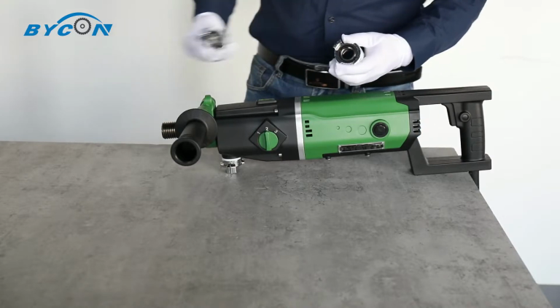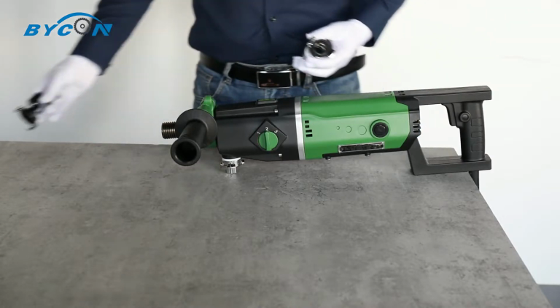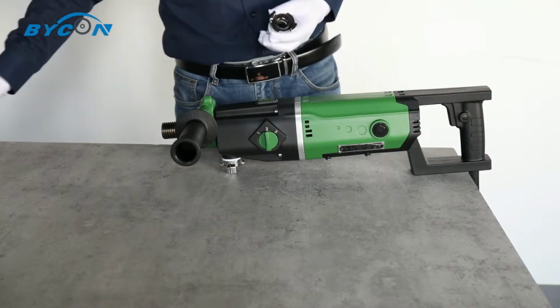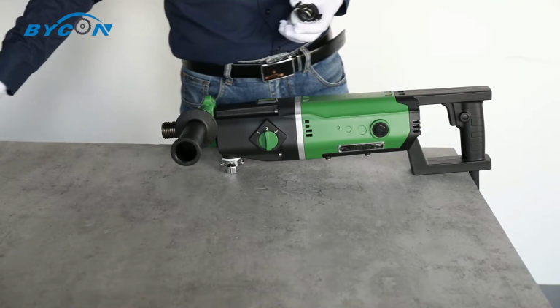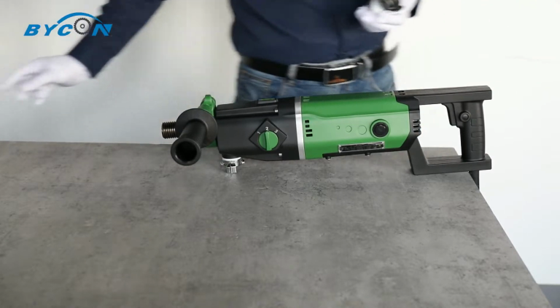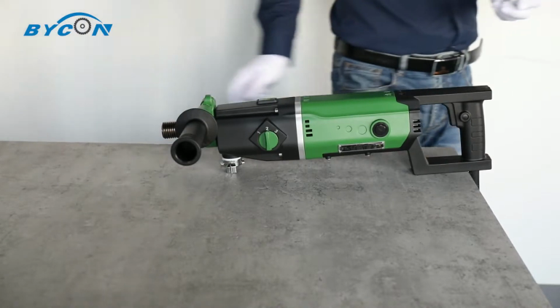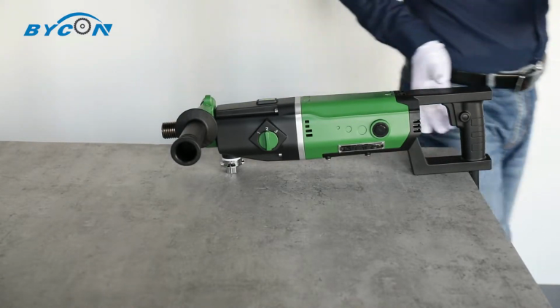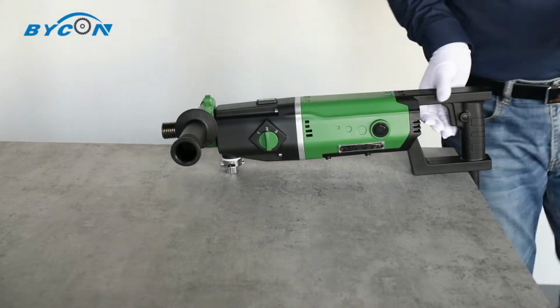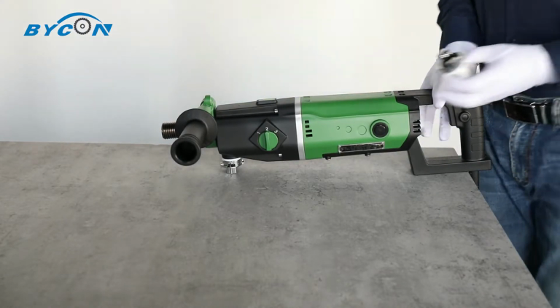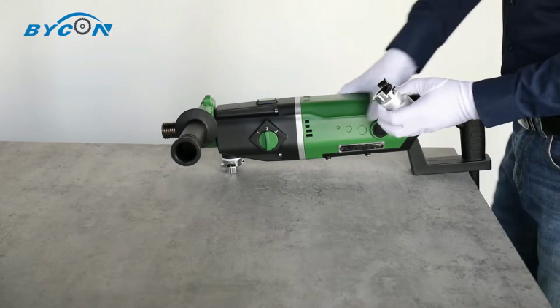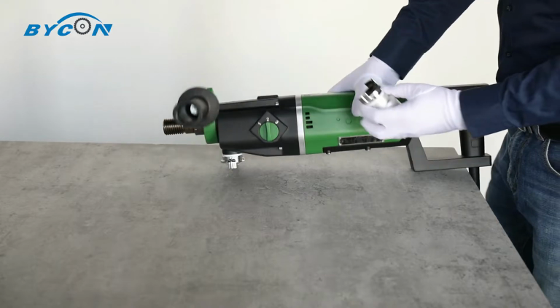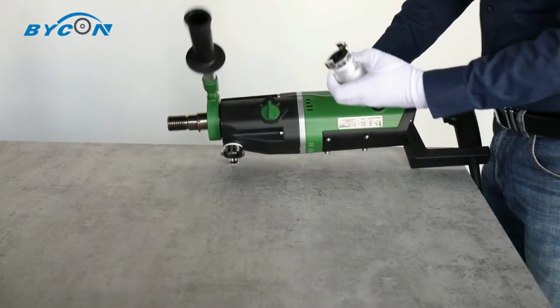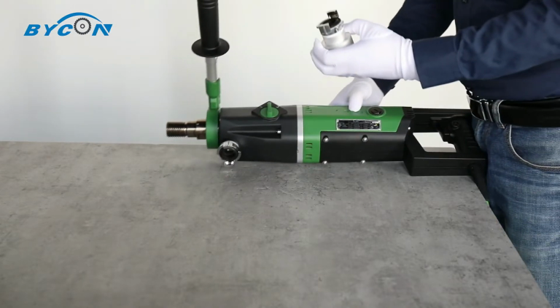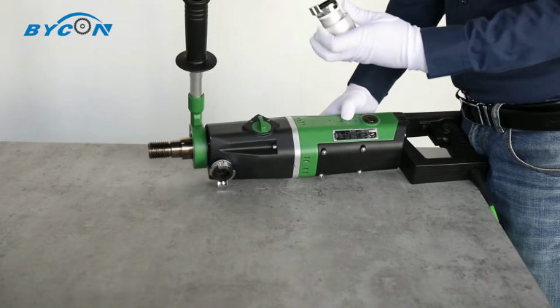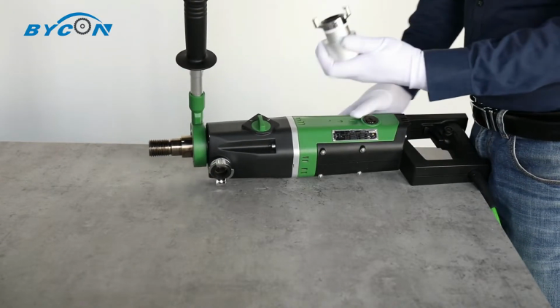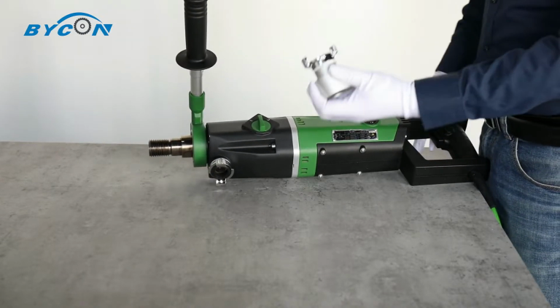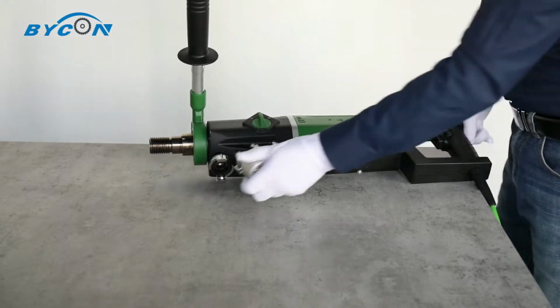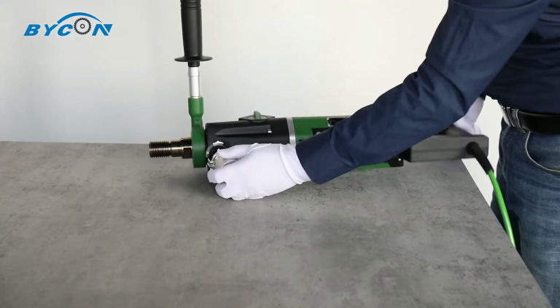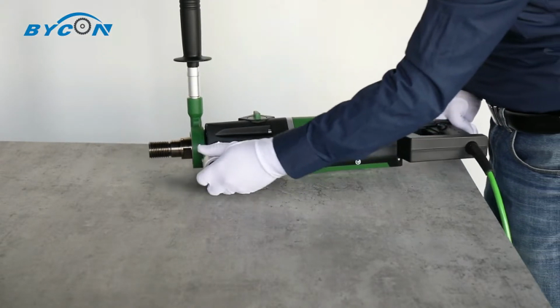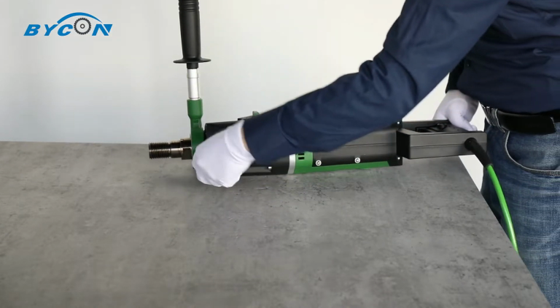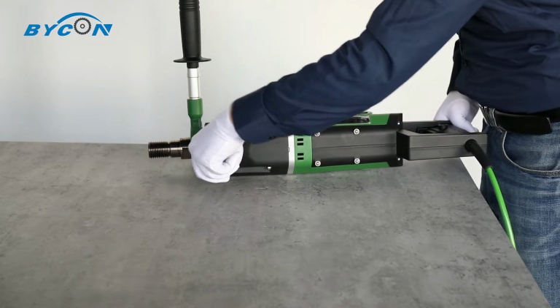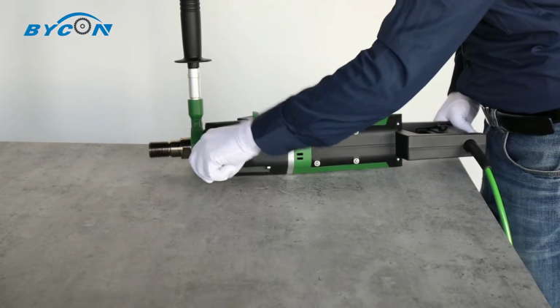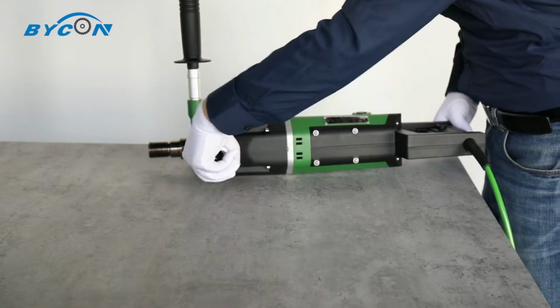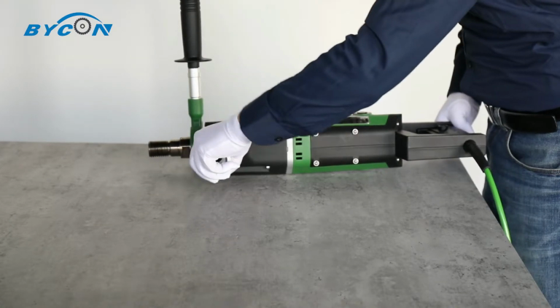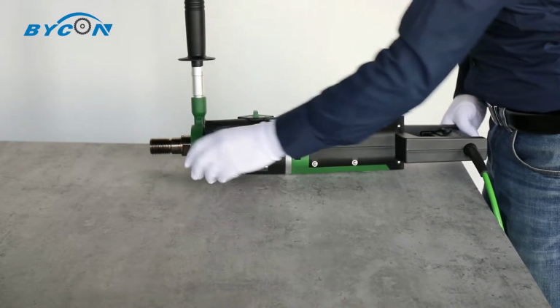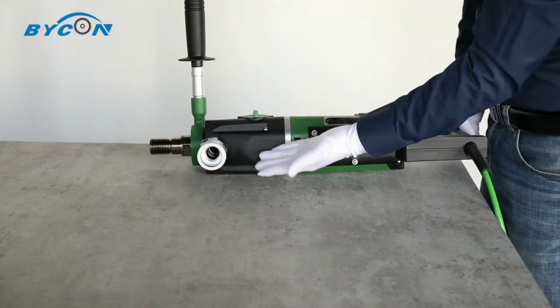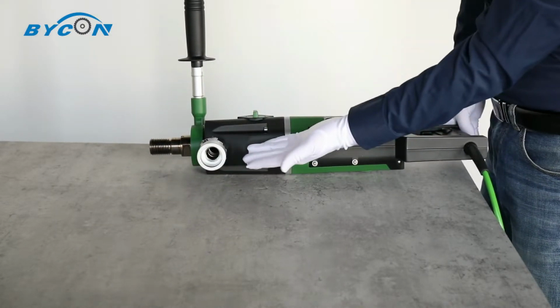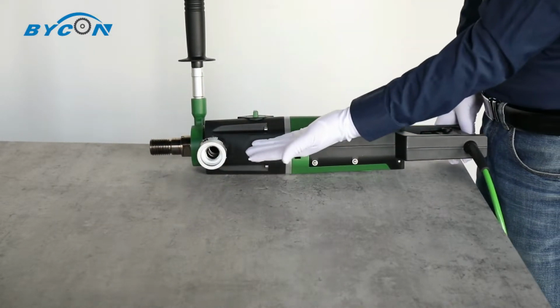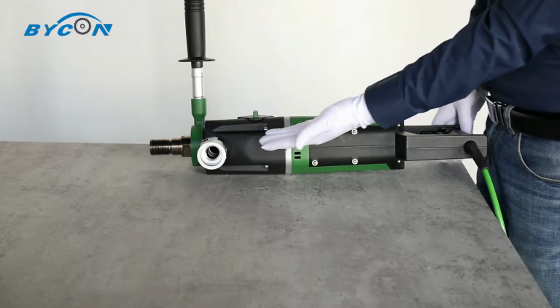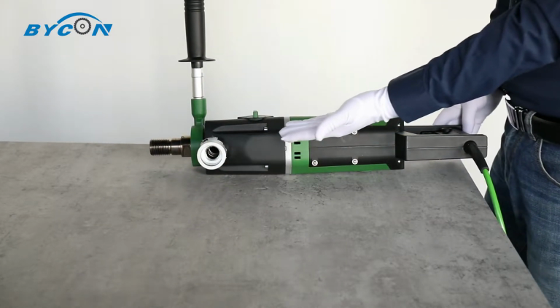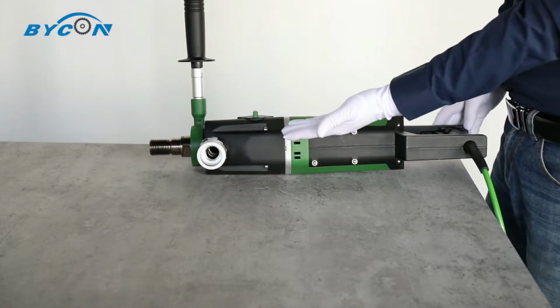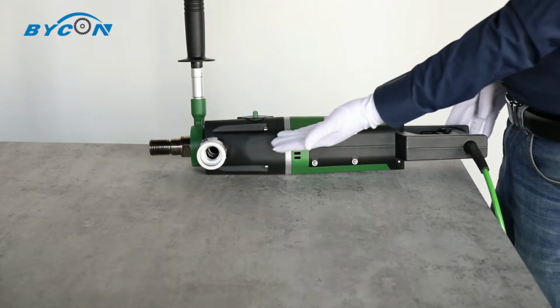Both connectors are quick-attach type. For example, you can clip on the dust extraction connector for dry drilling — it's very easy and convenient.